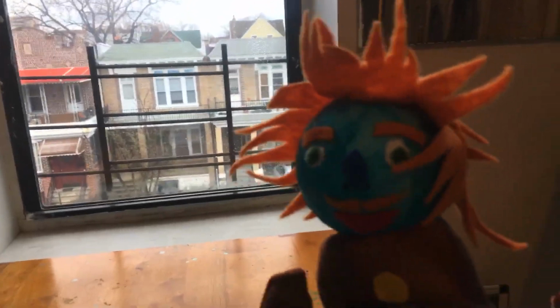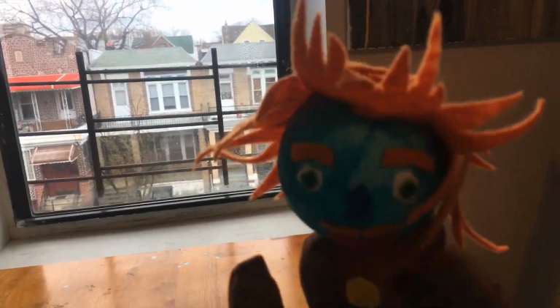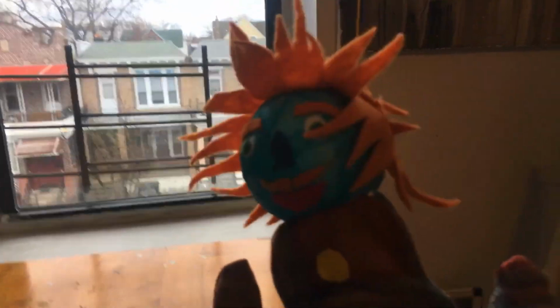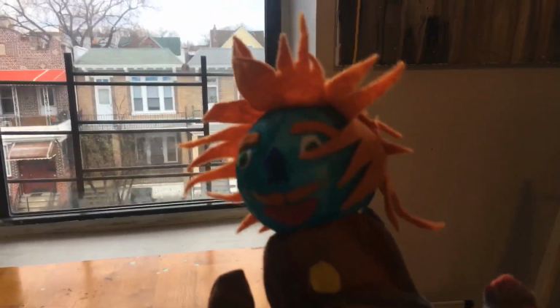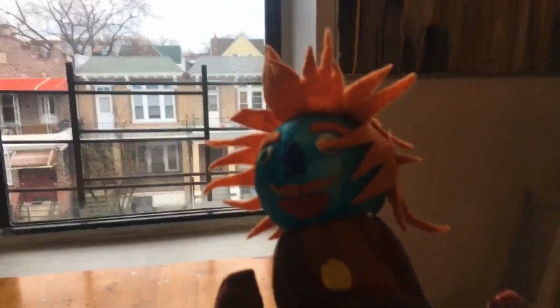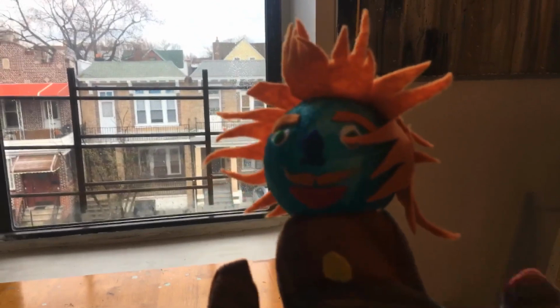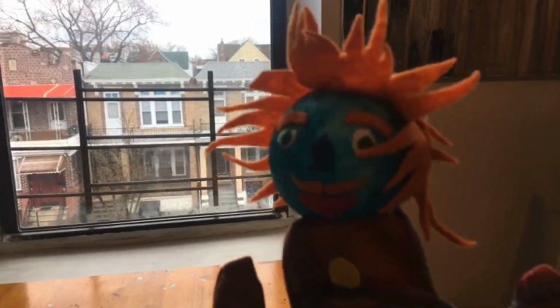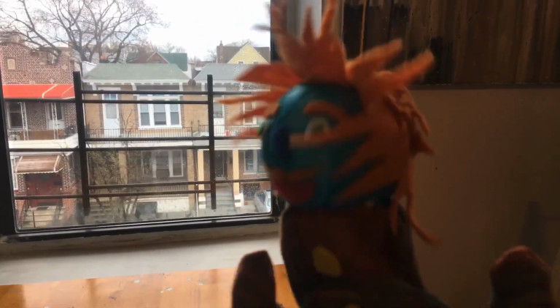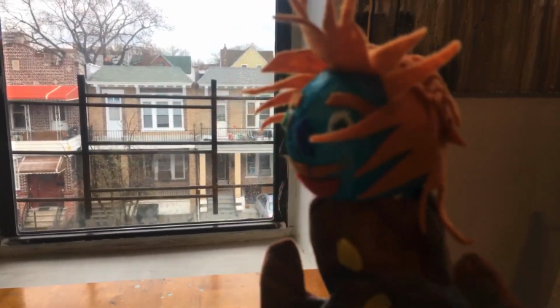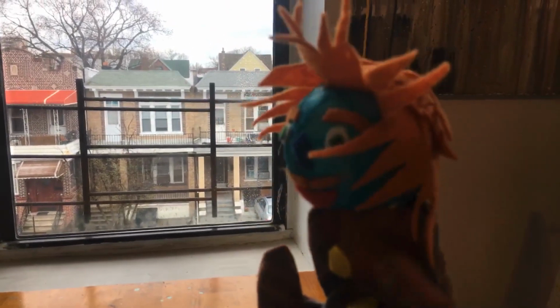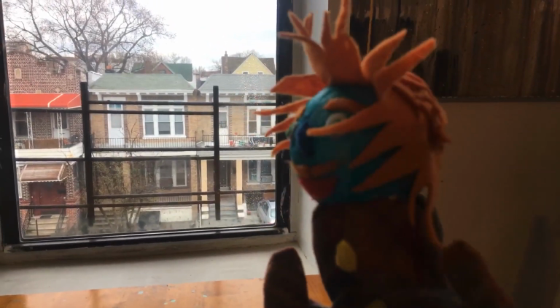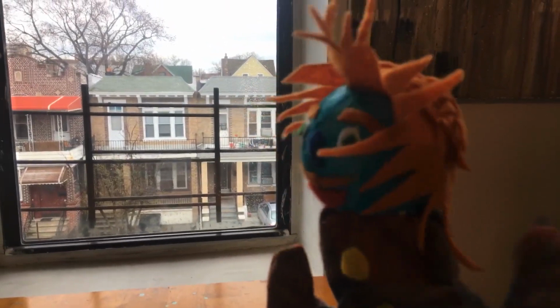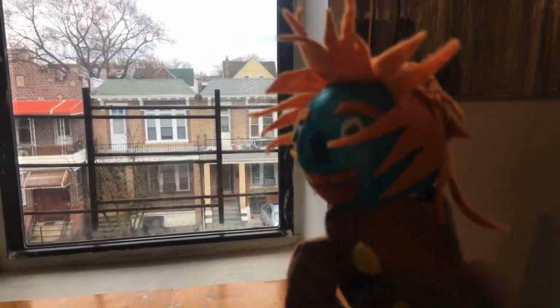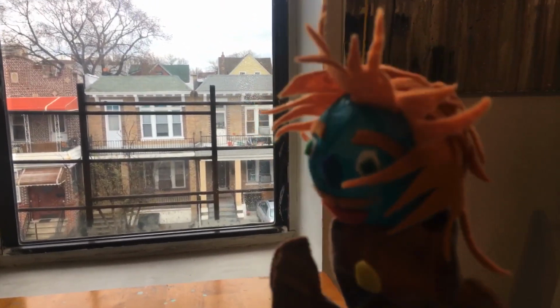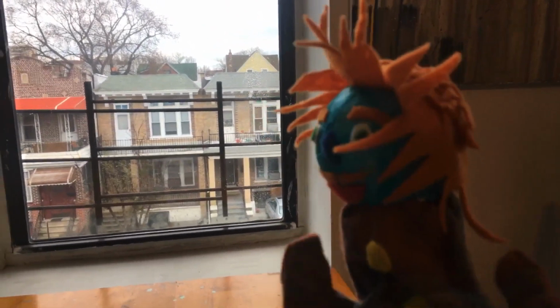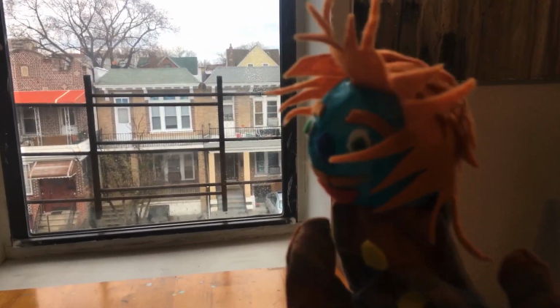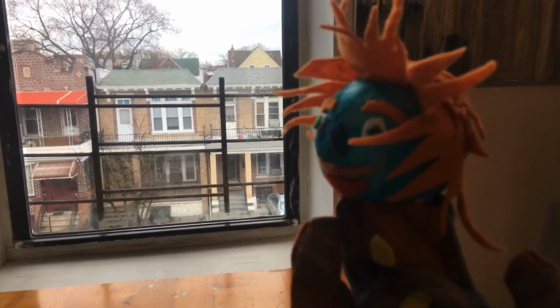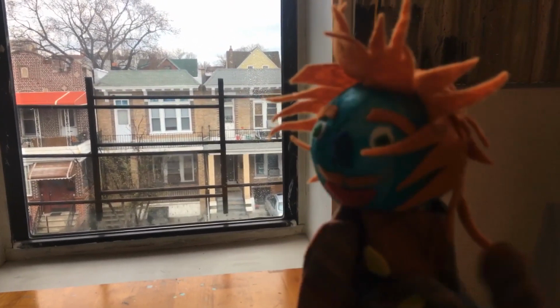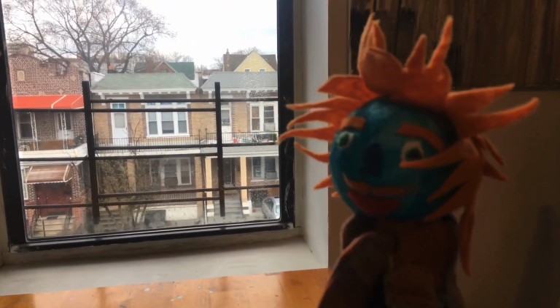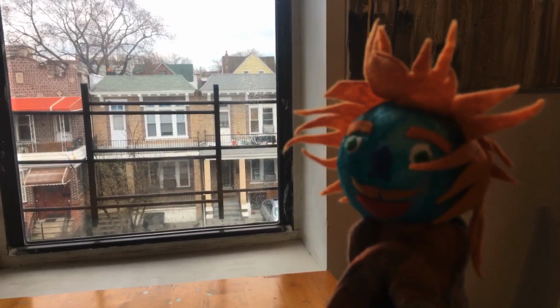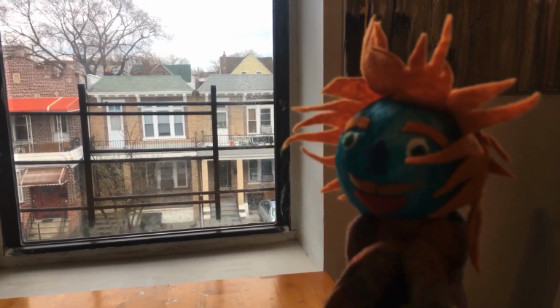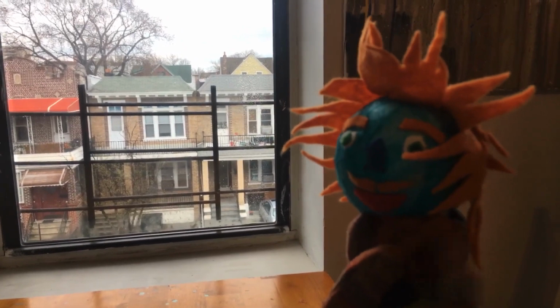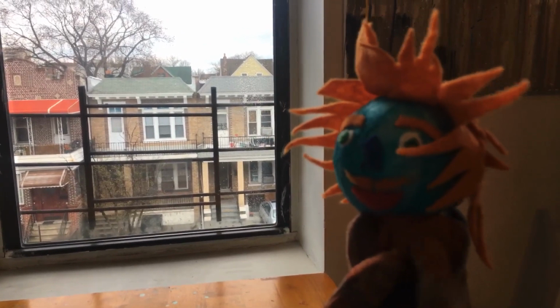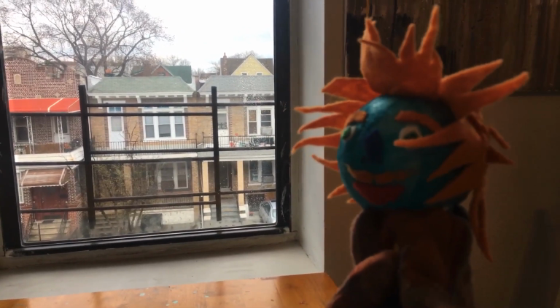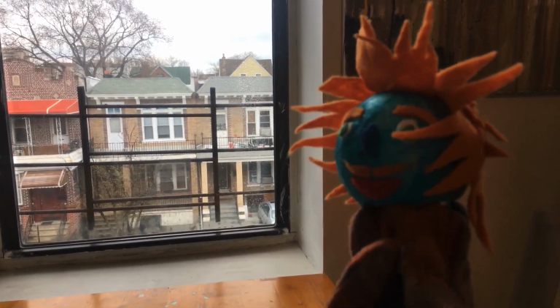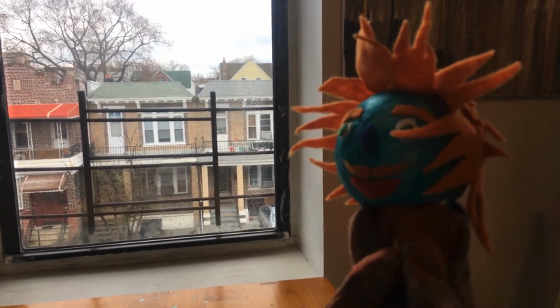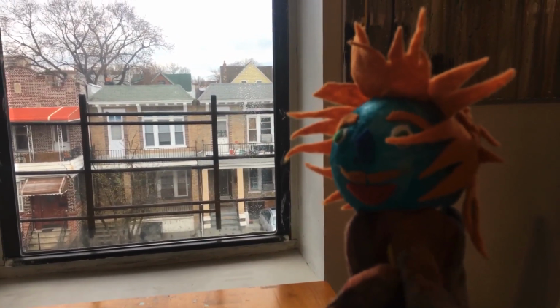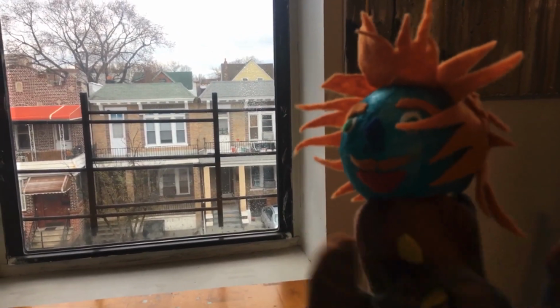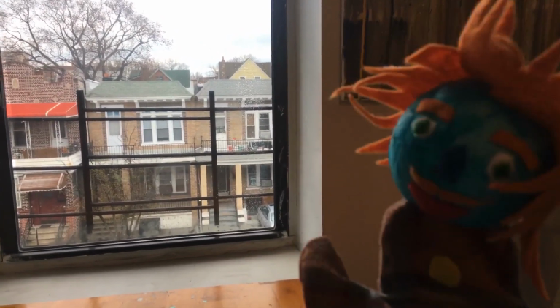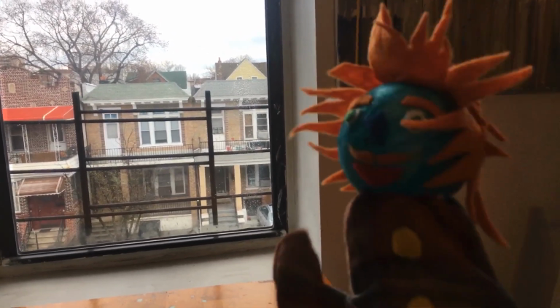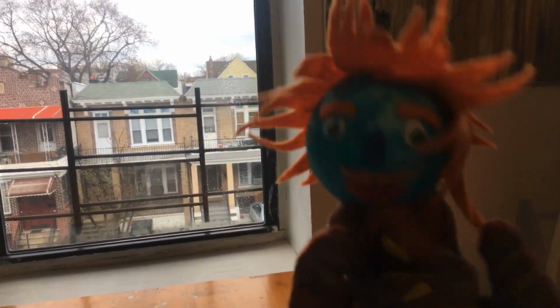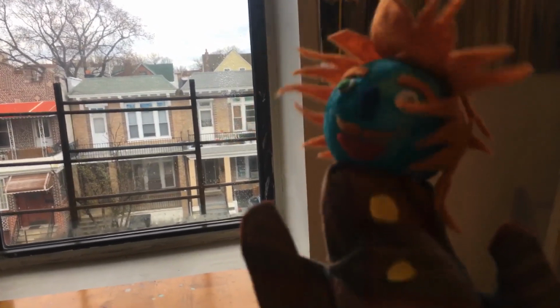Next, you want to think about what kind of character you want to draw, so maybe just think about it for a second. Hmm. I got it! I will make me!